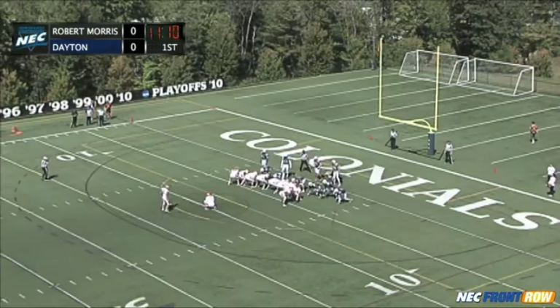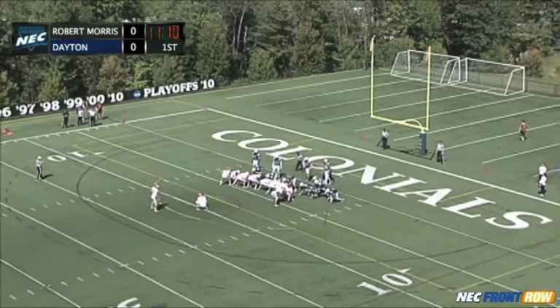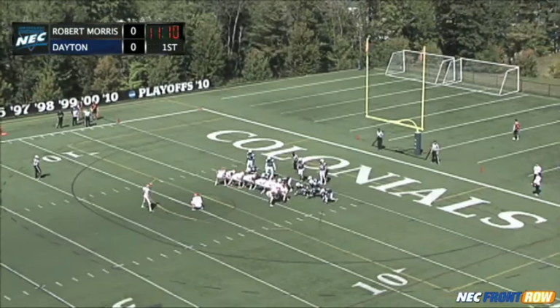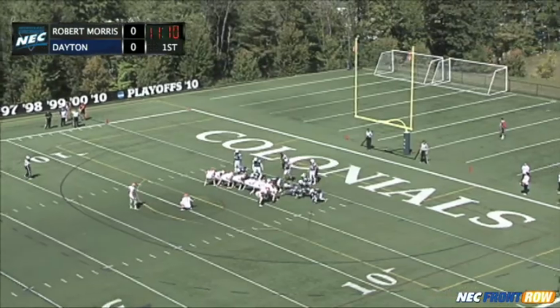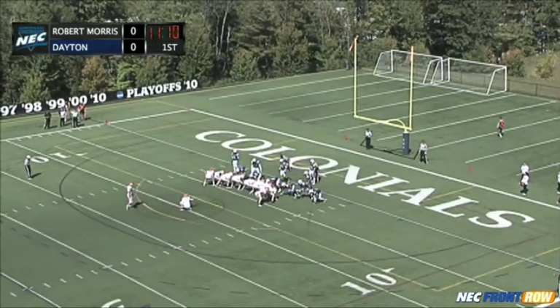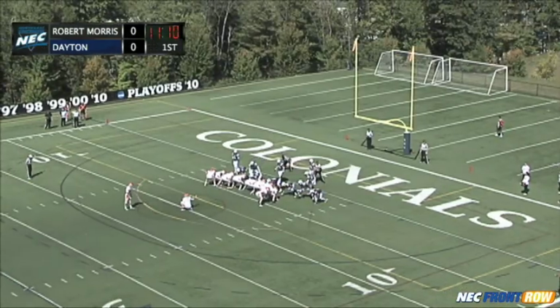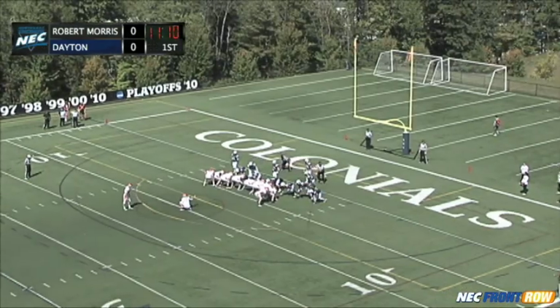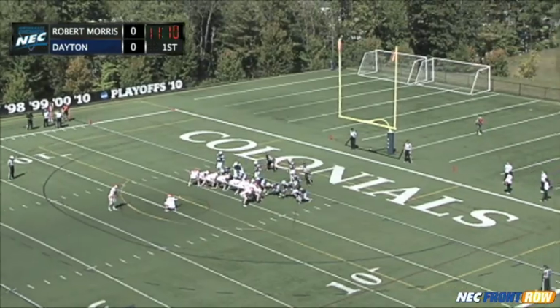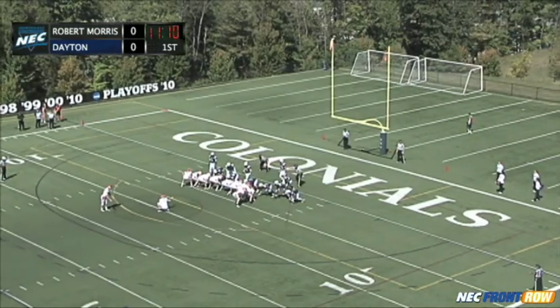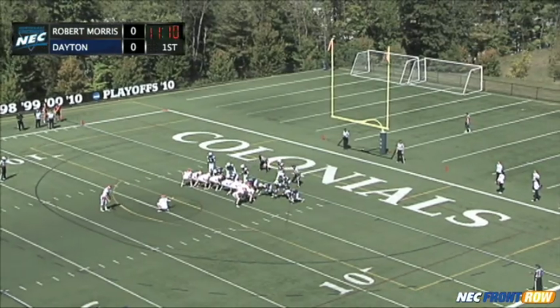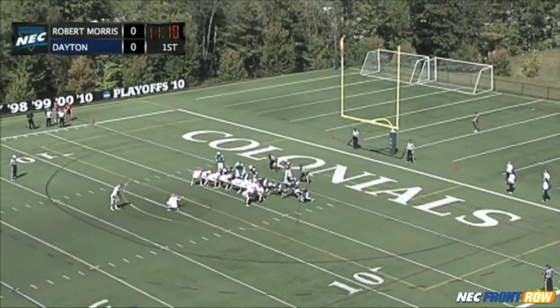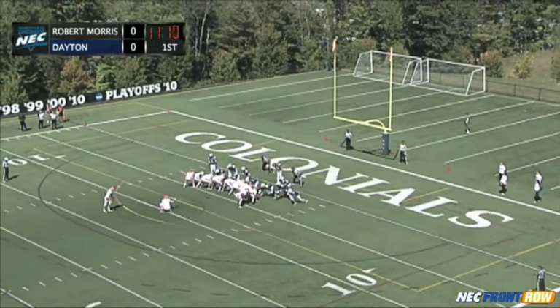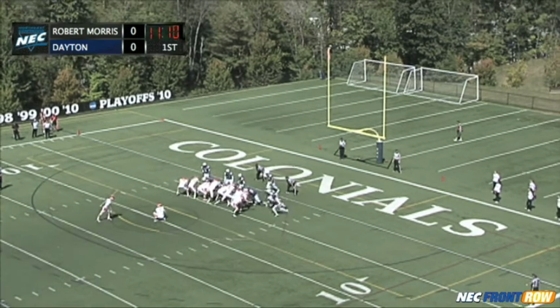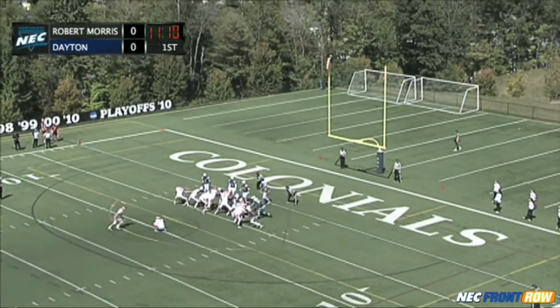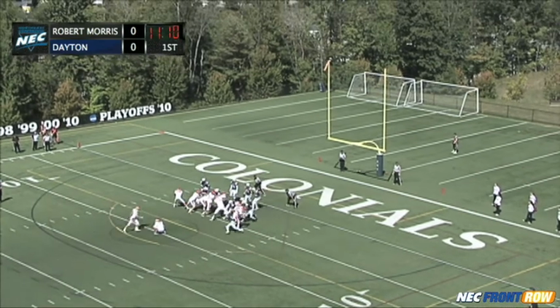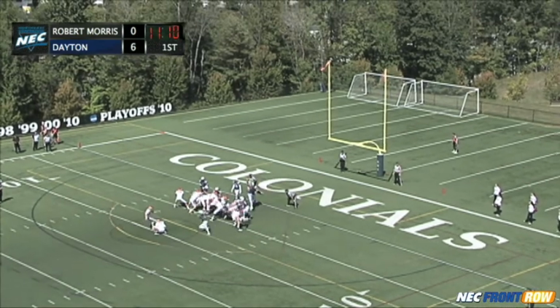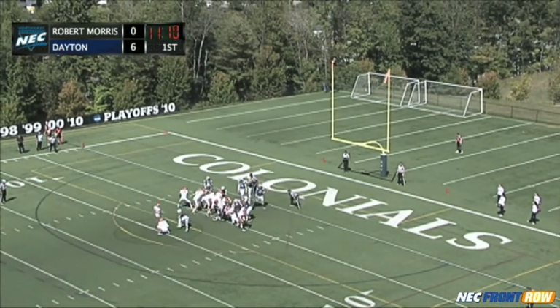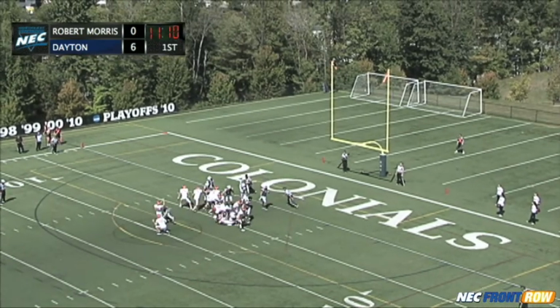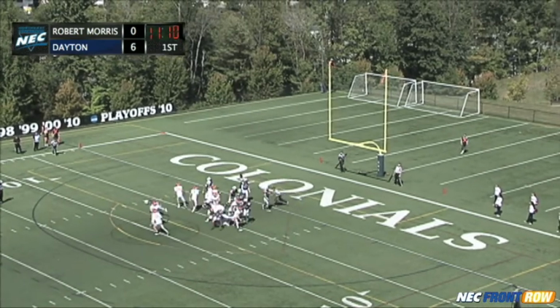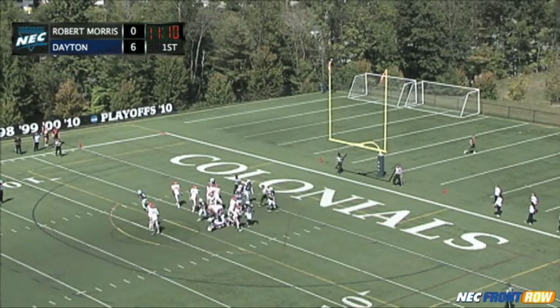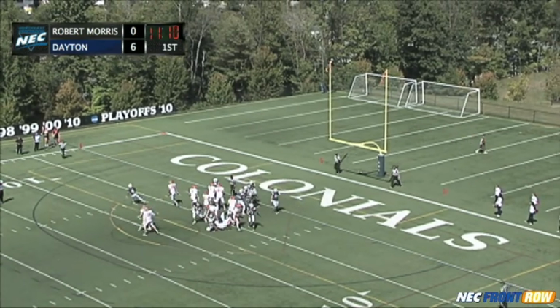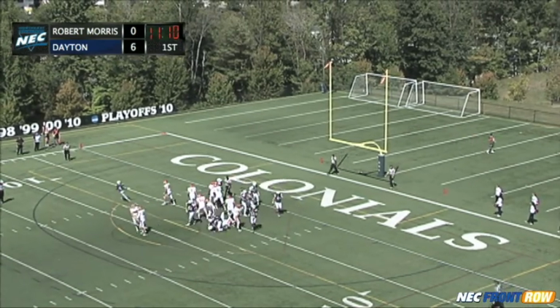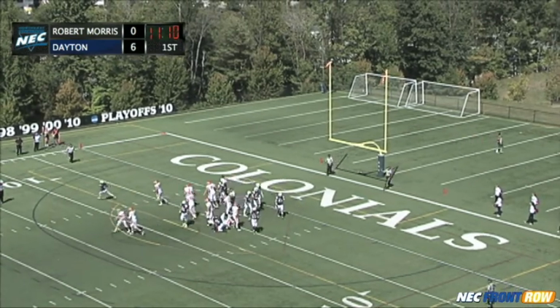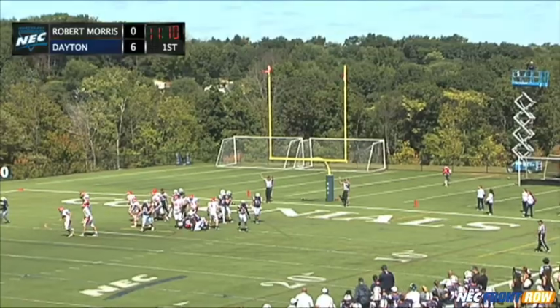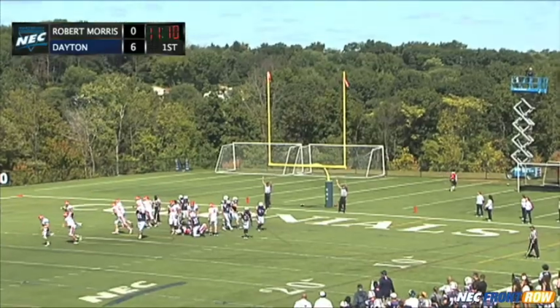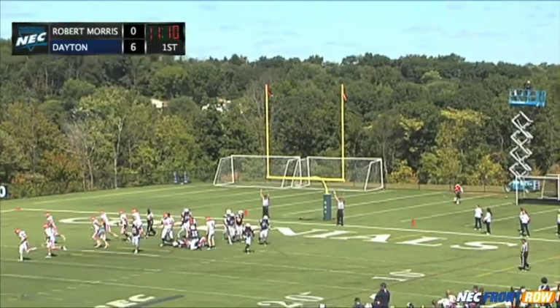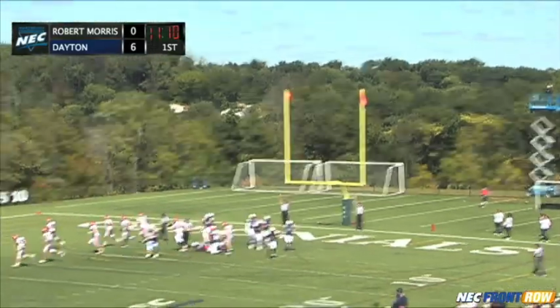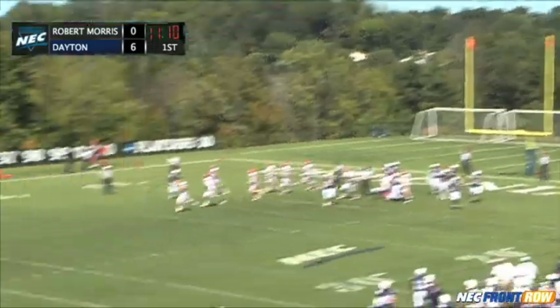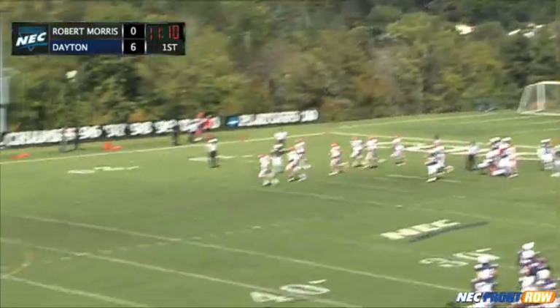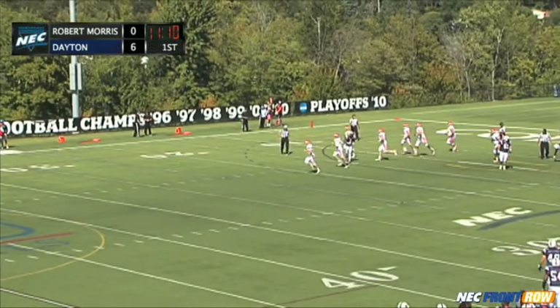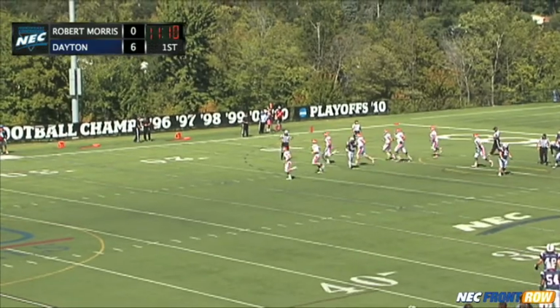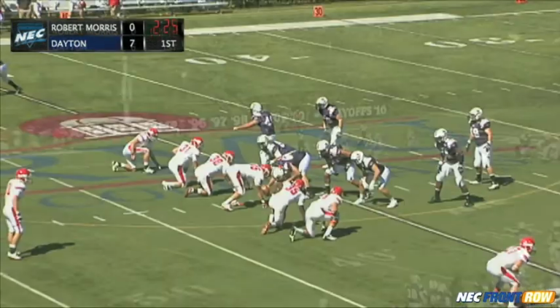And no question about it, William Will, who is 3-for-3 in points after so far this year, on the kick. And his kick is up, it is tall, it's end-over-end strong, and through the uprights.